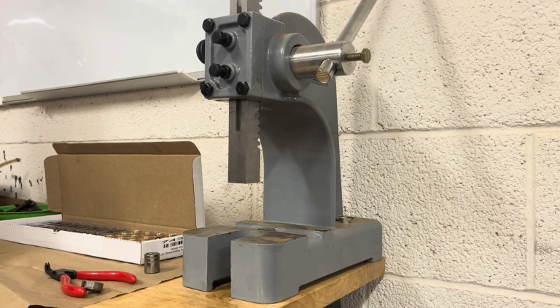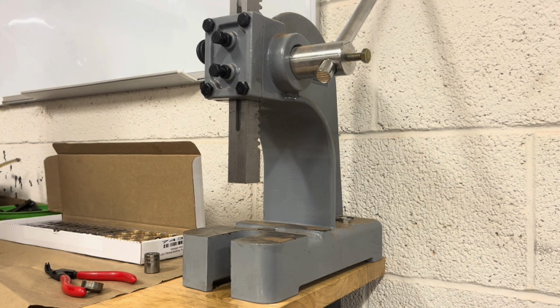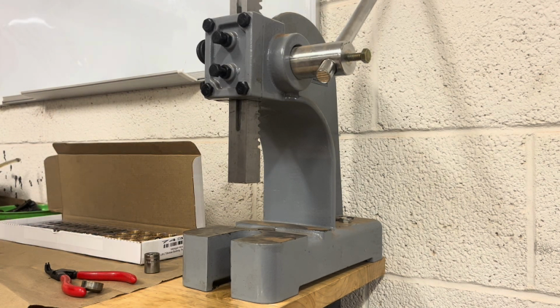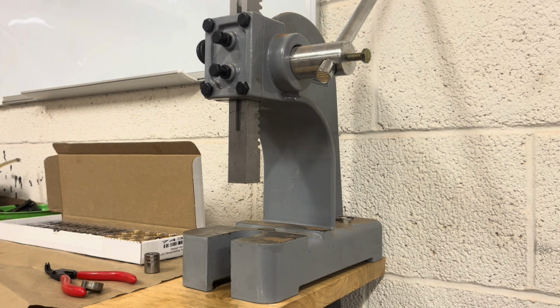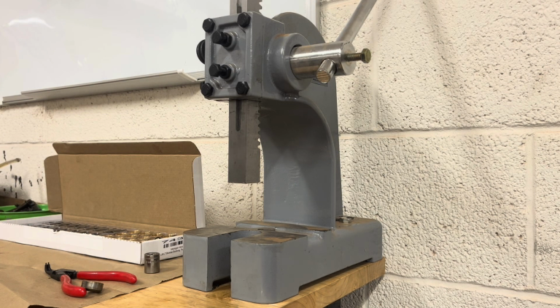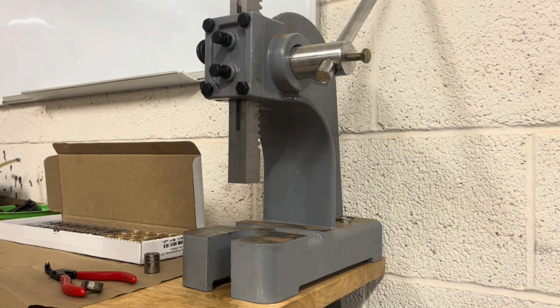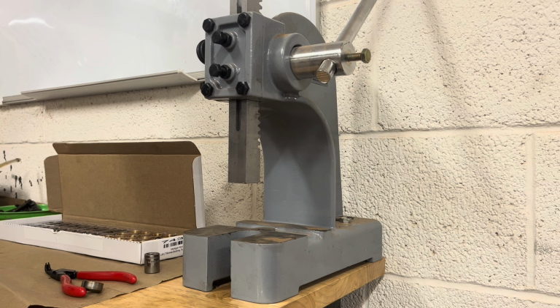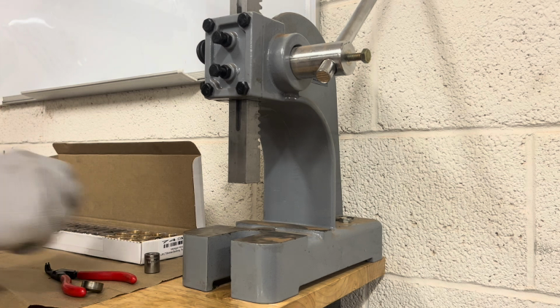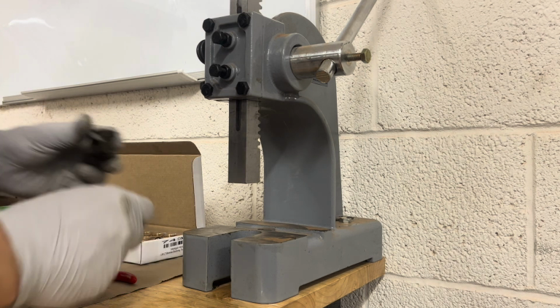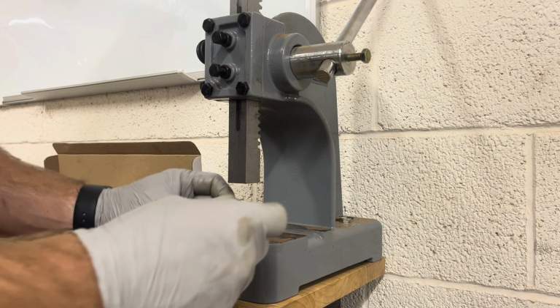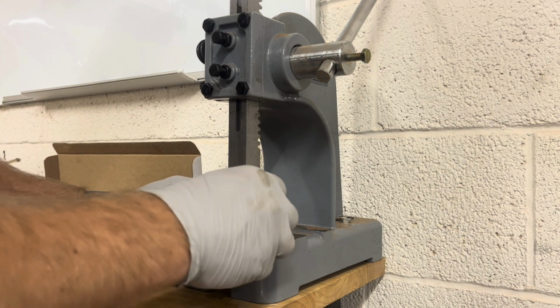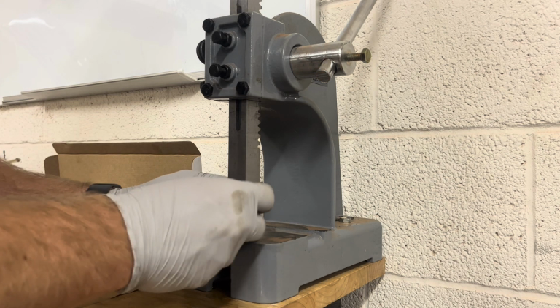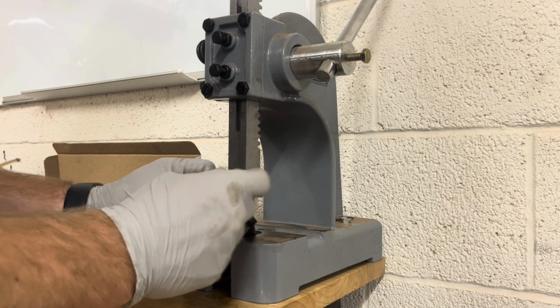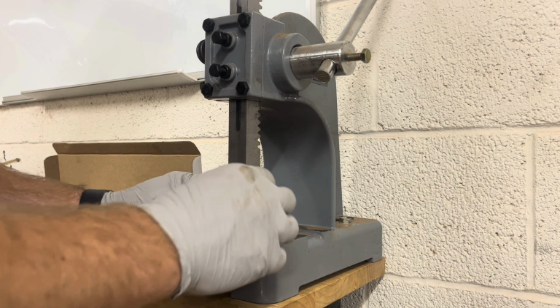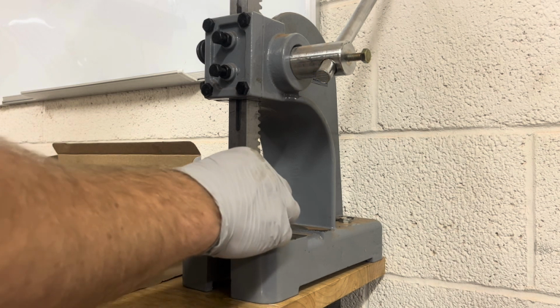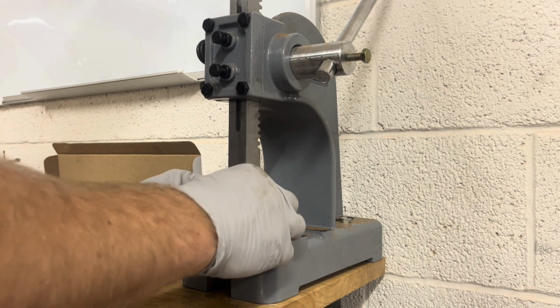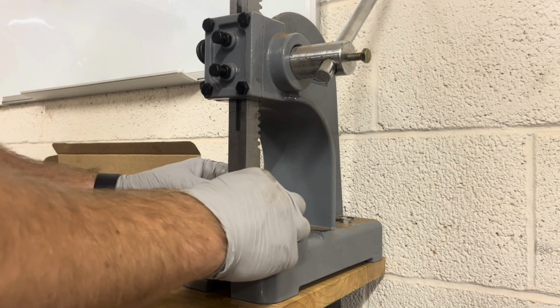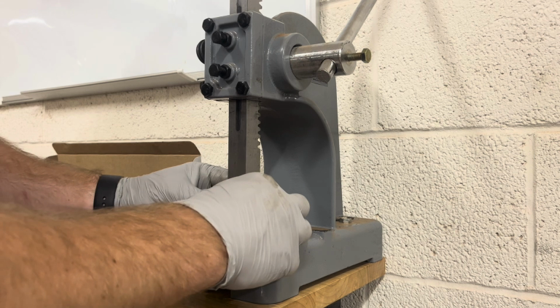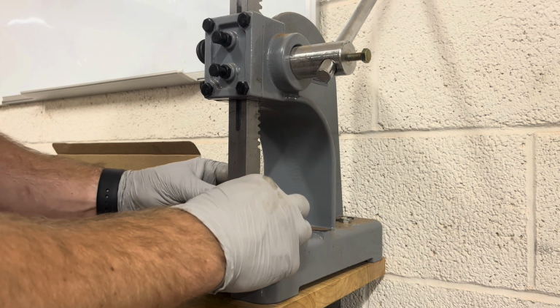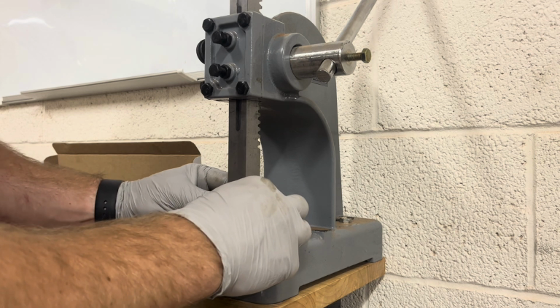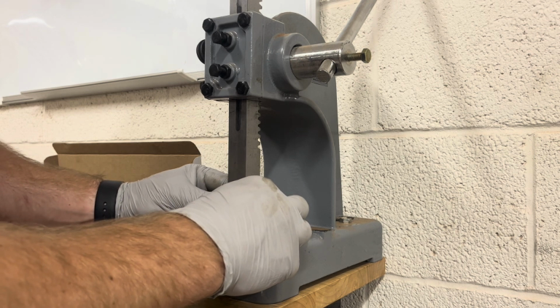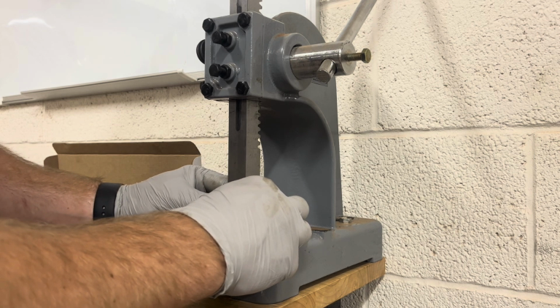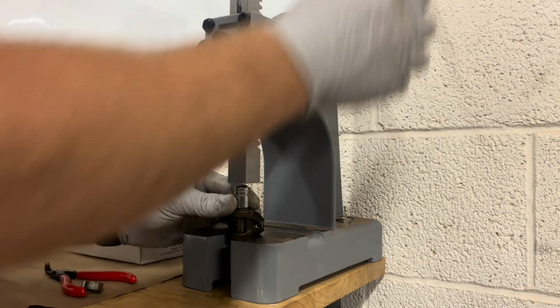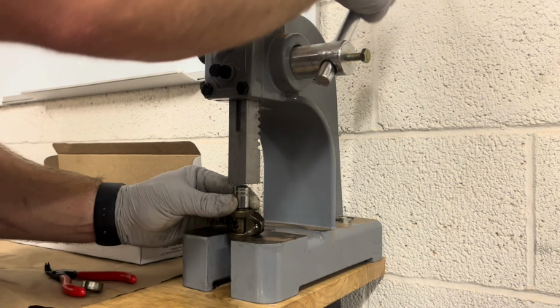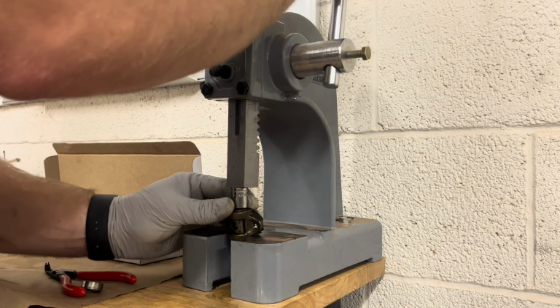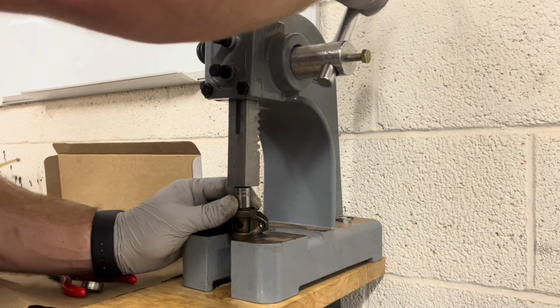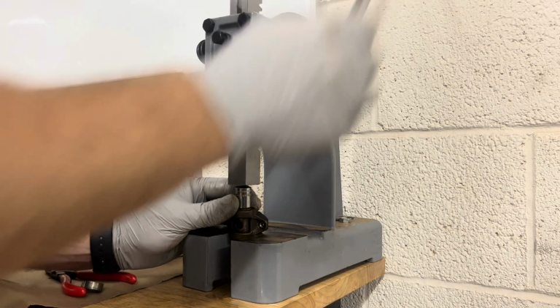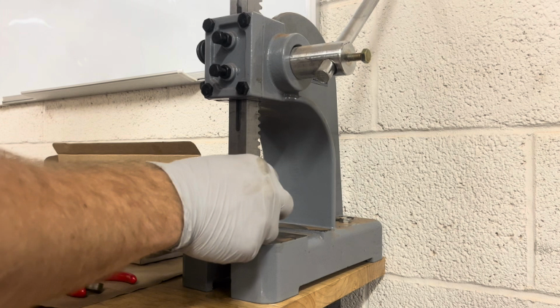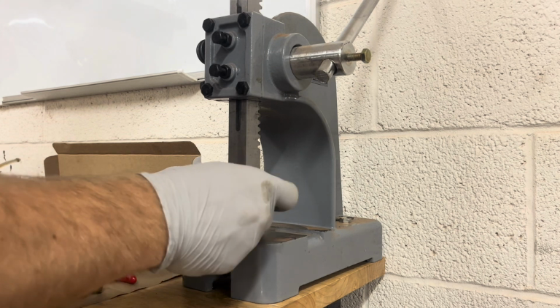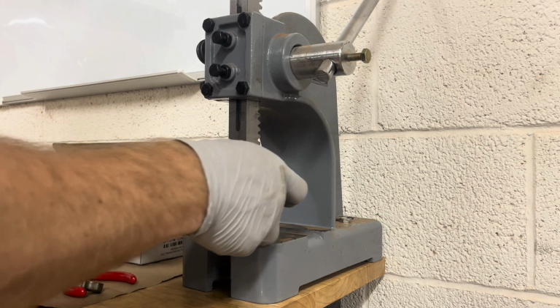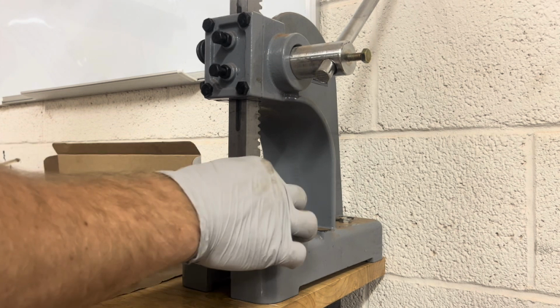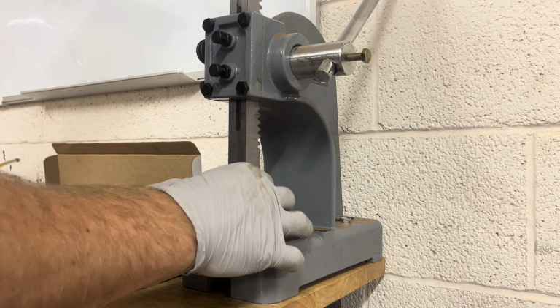Now going to the bronze bushing — it's not something we have to worry about. If they do fail, at least it's not sending hundreds of needle bearings throughout the entire motor.